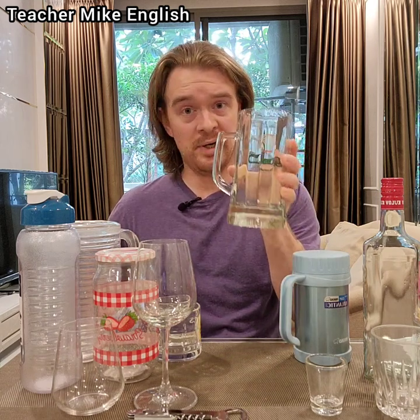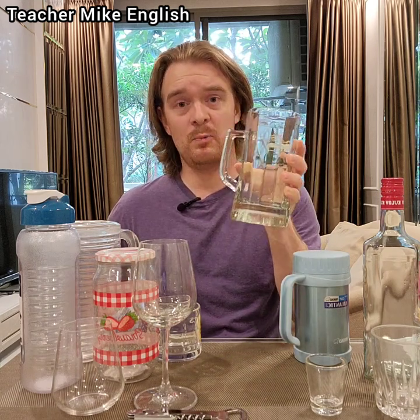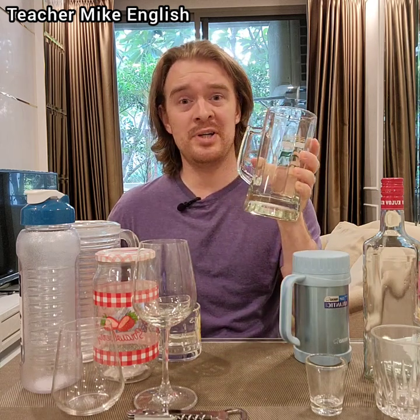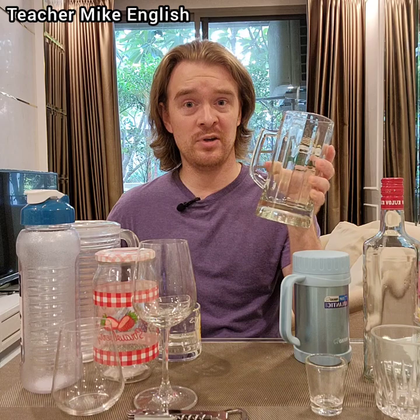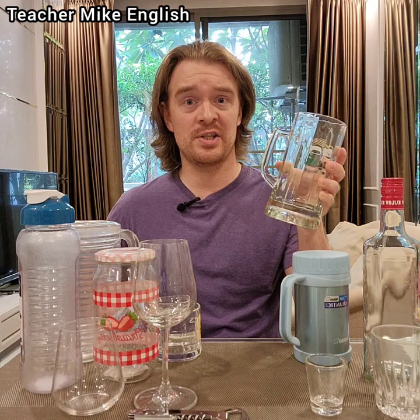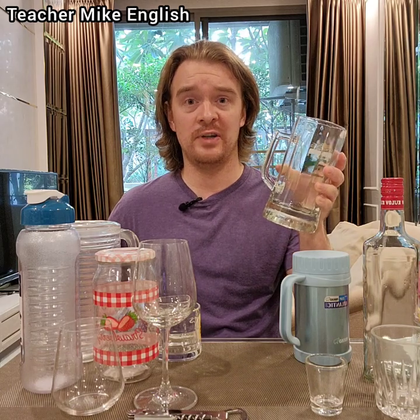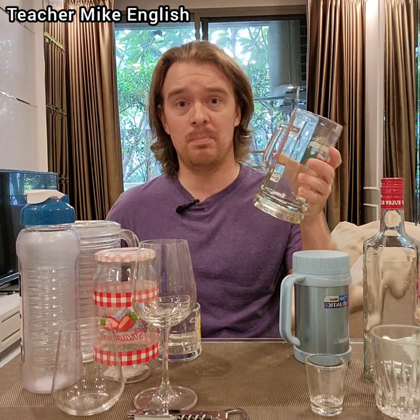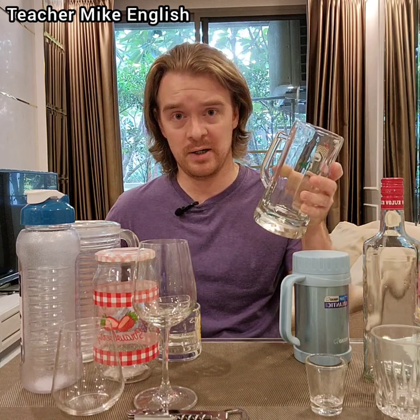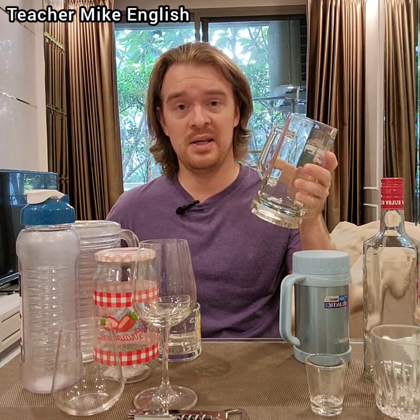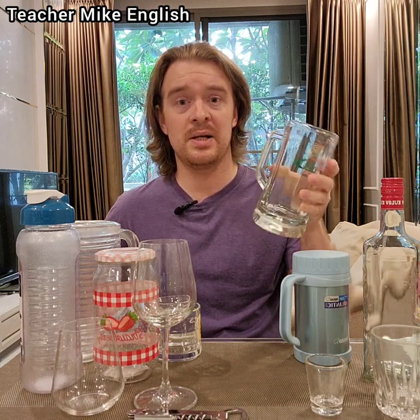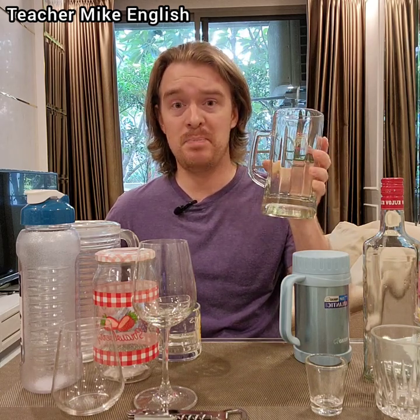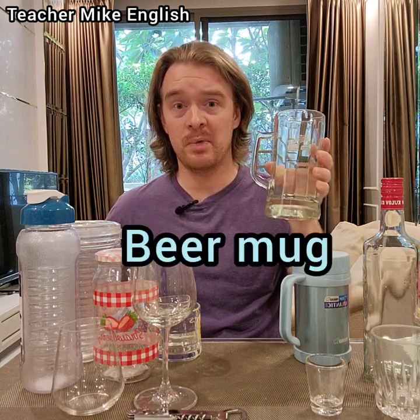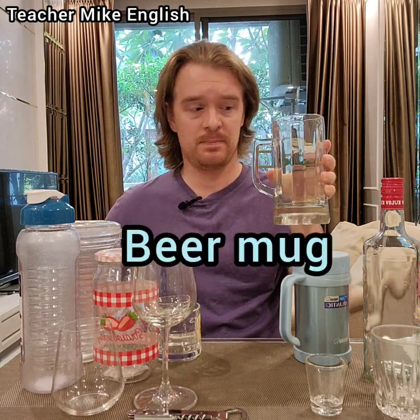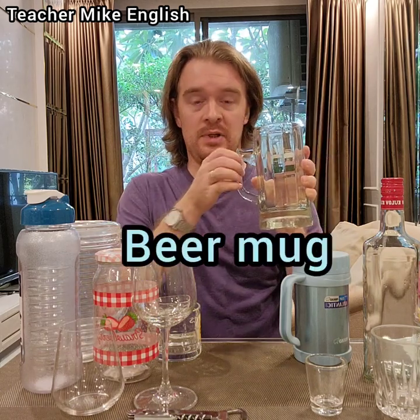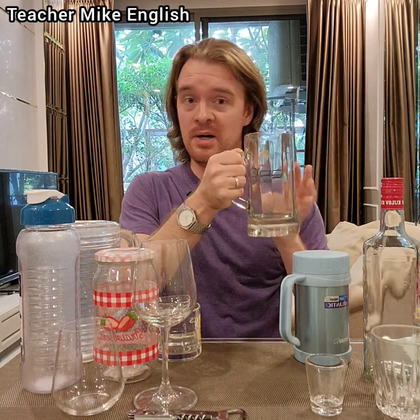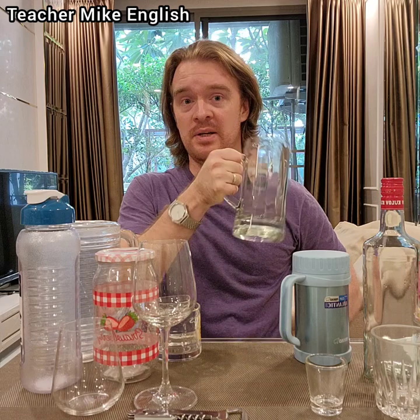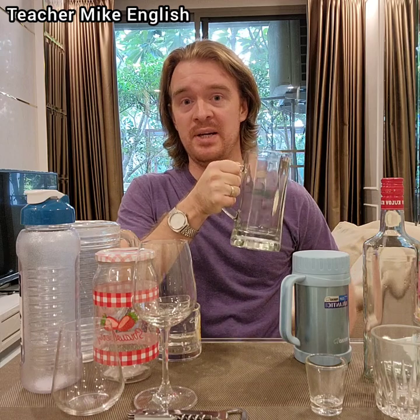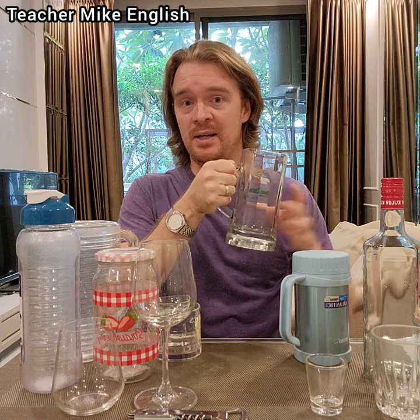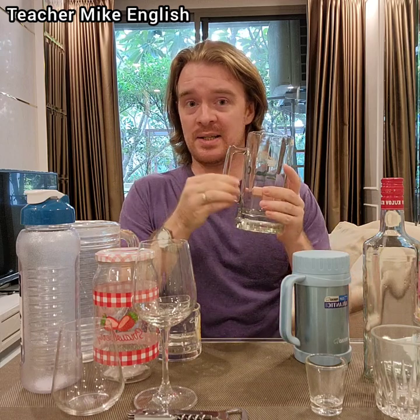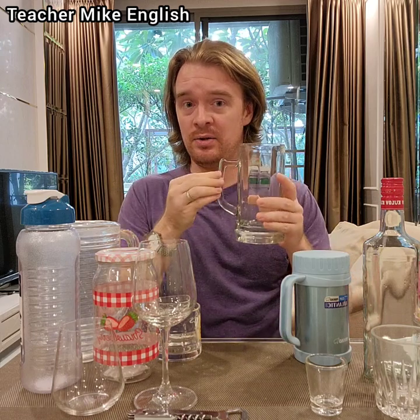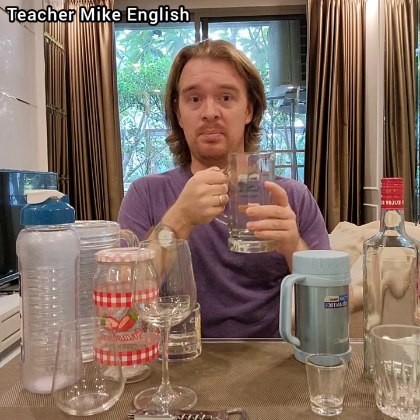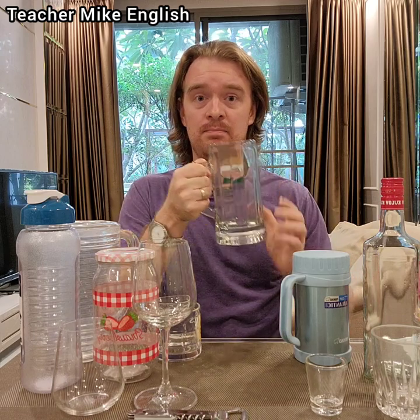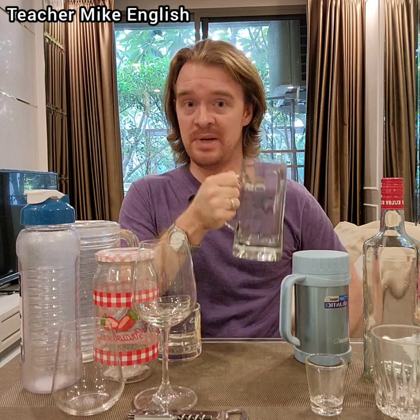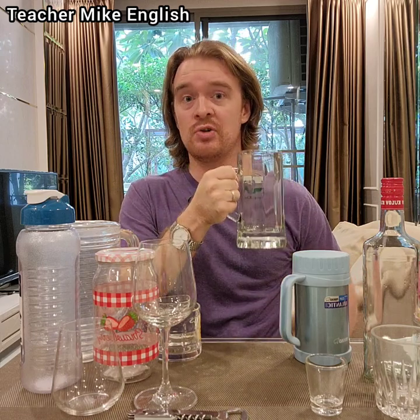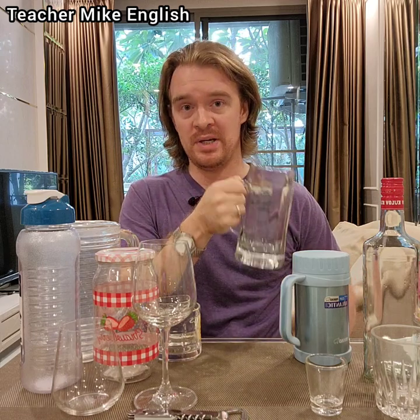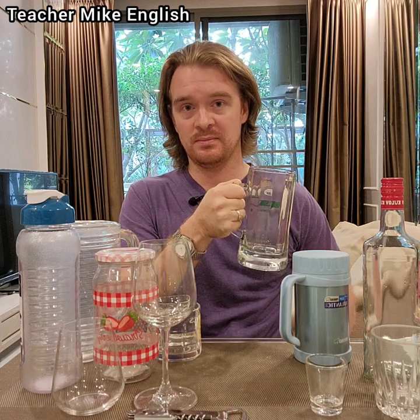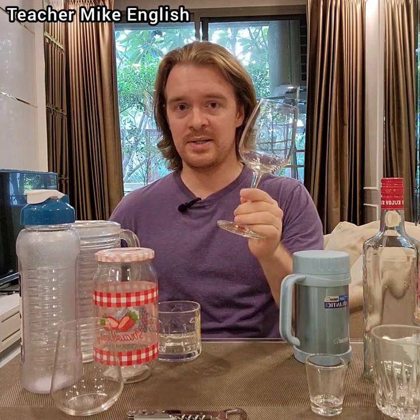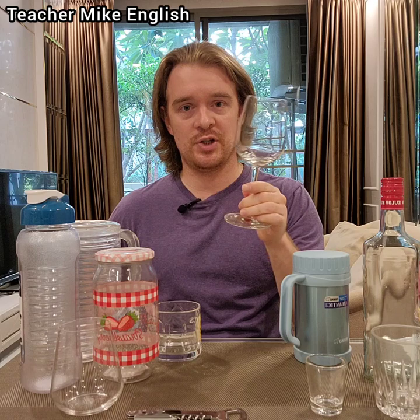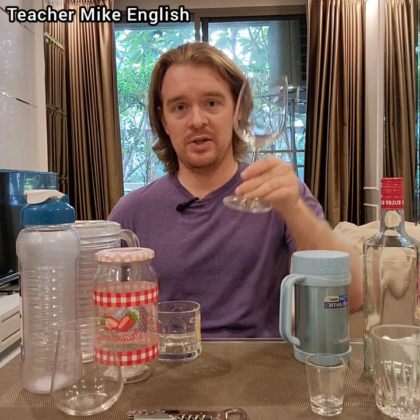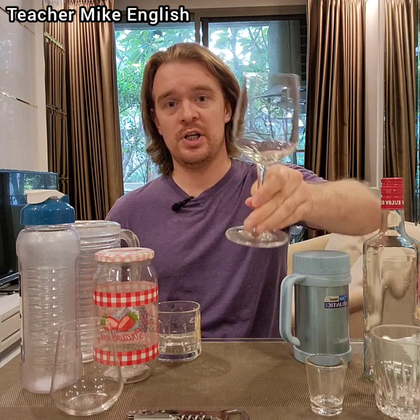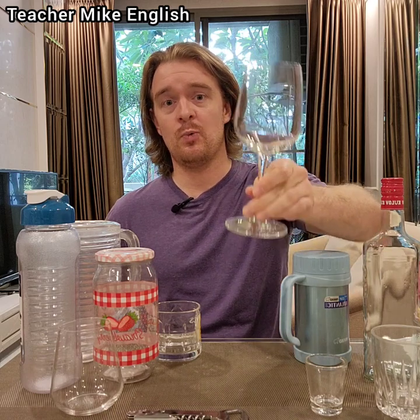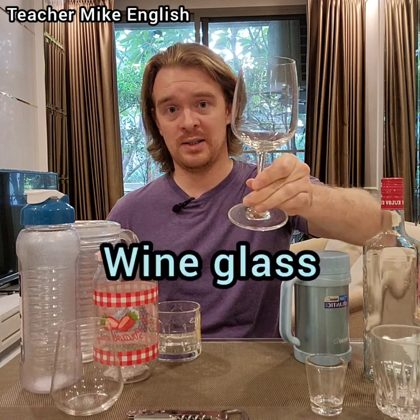This is also a mug, but we would never just call it a mug. This is a beer mug. It's a mug because it's big and it has the handle, but it's made for drinking beer.